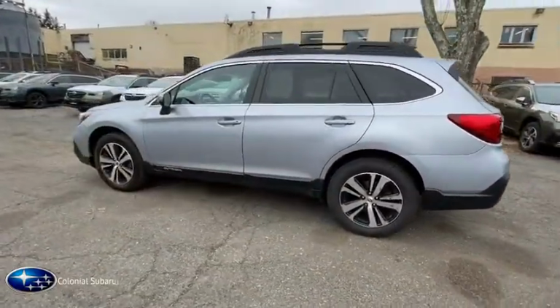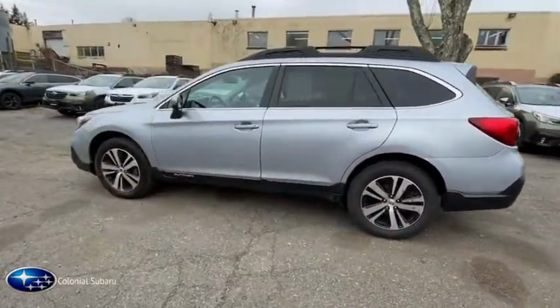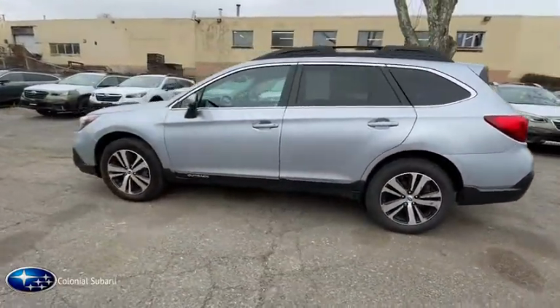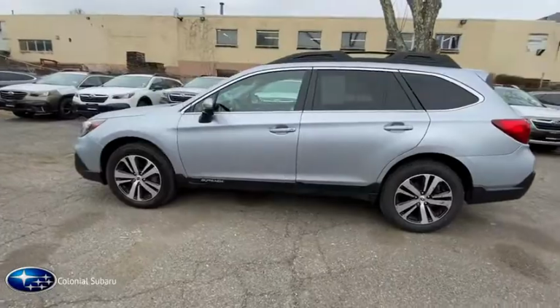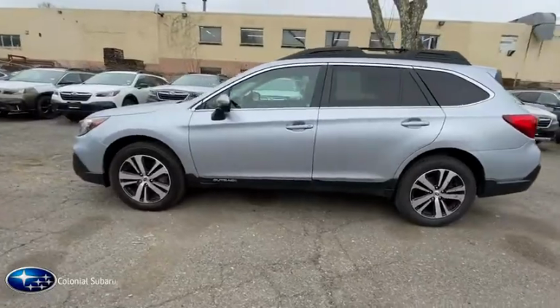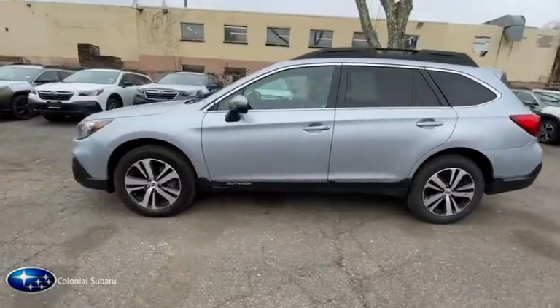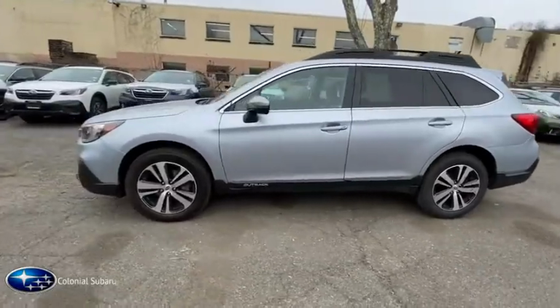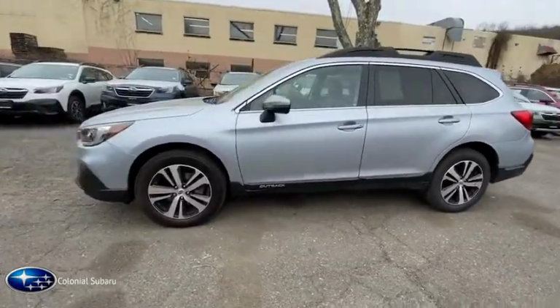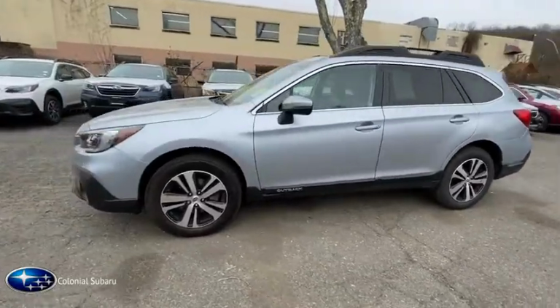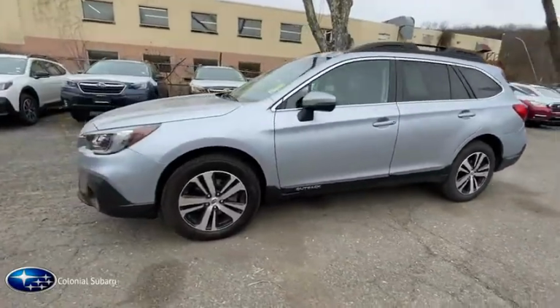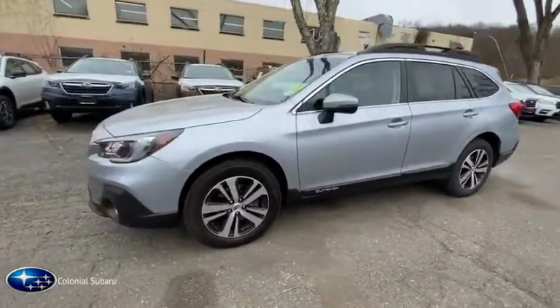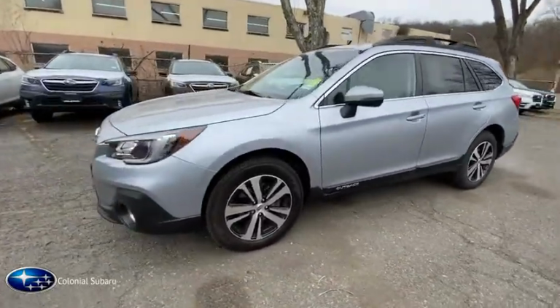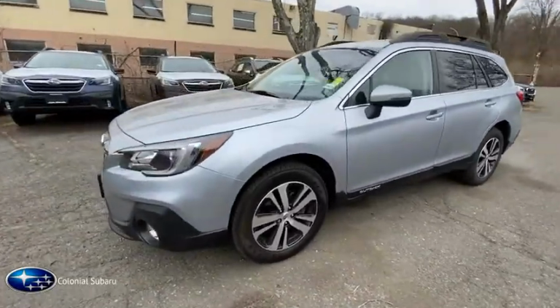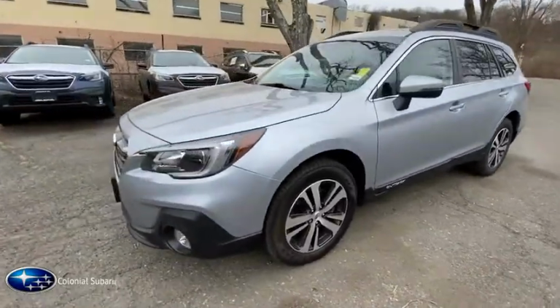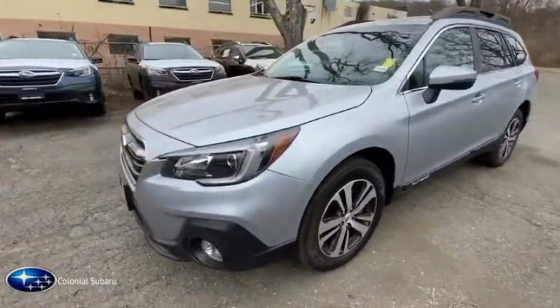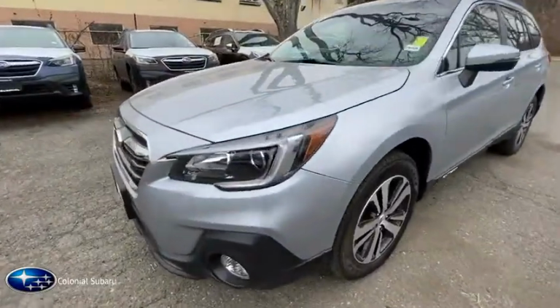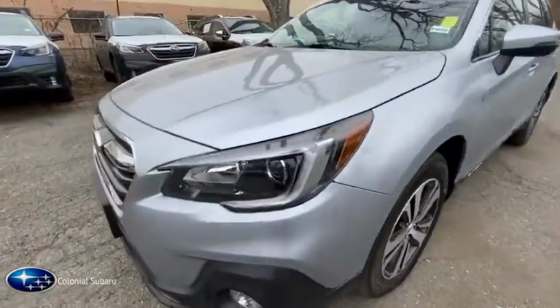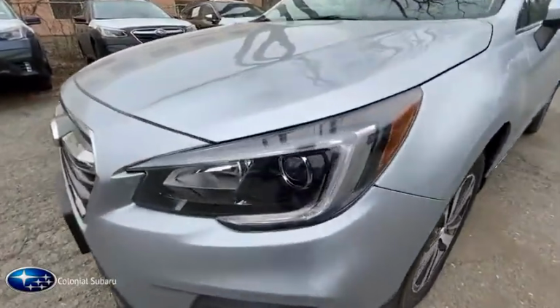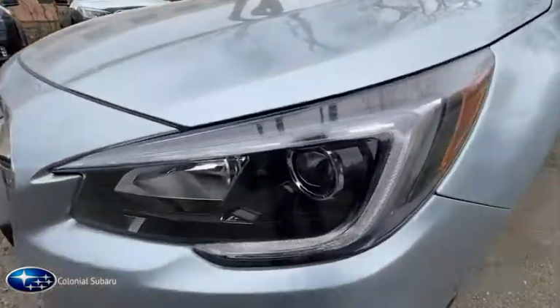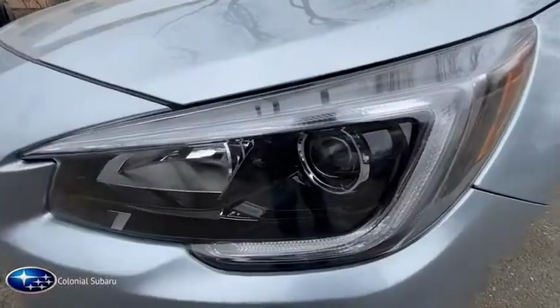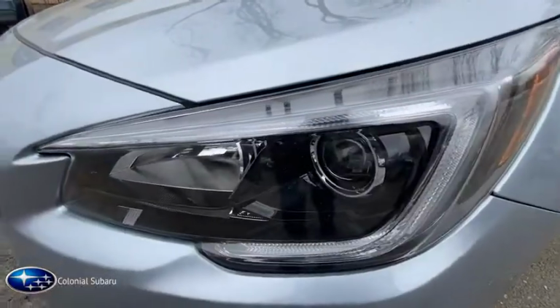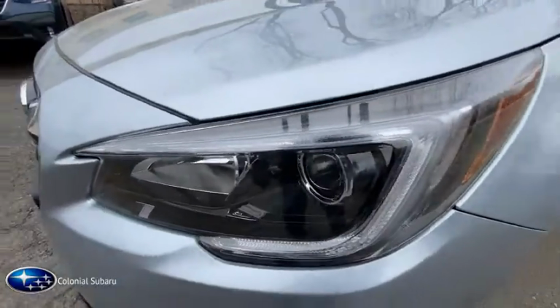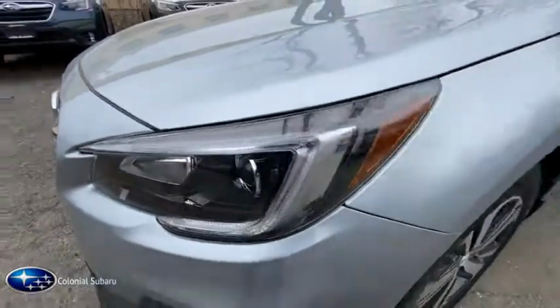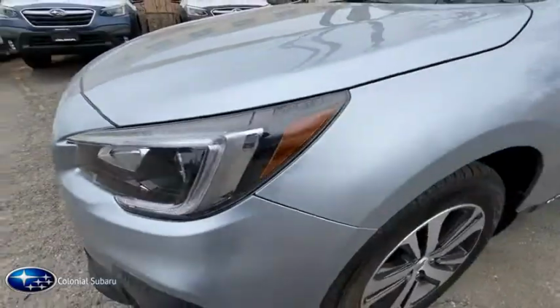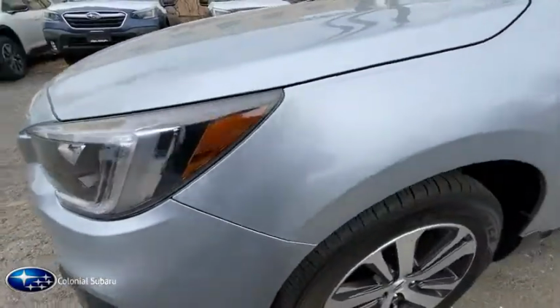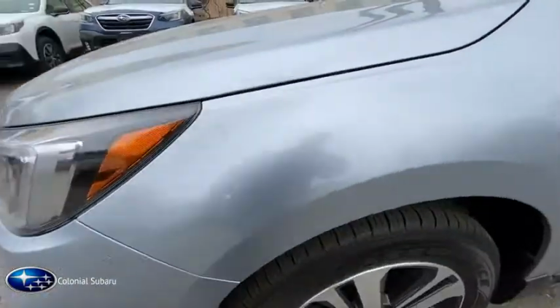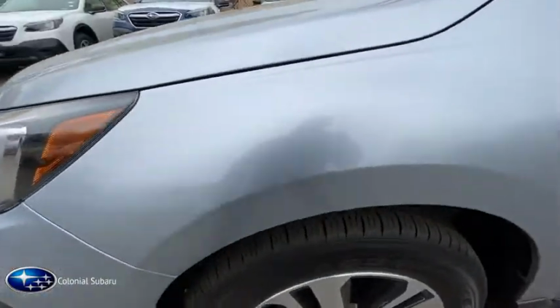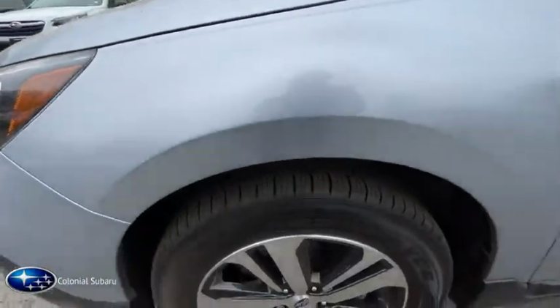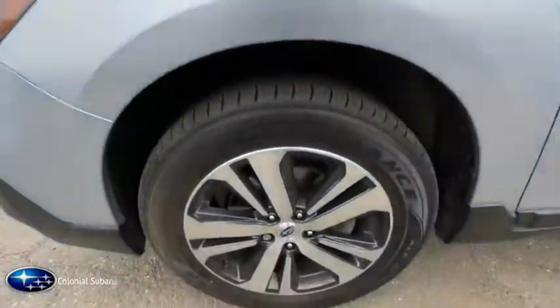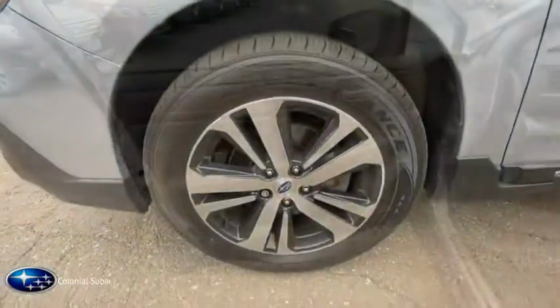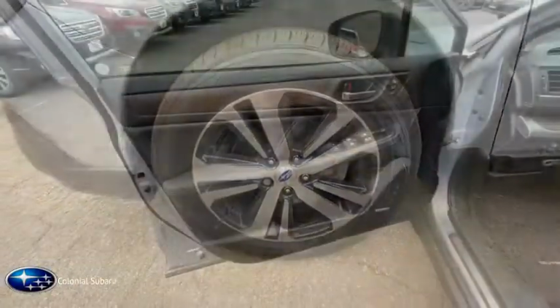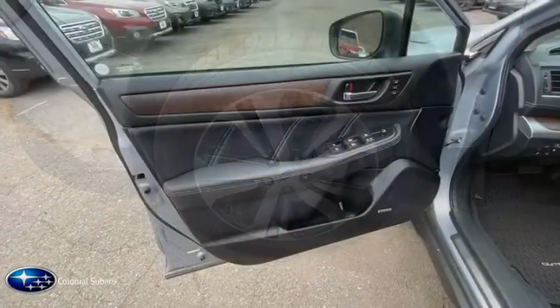Traction control, keyless entry, power passenger seat, heated seats, leather-wrapped steering wheel, power steering, cruise control, climate control, fog lights, security system.